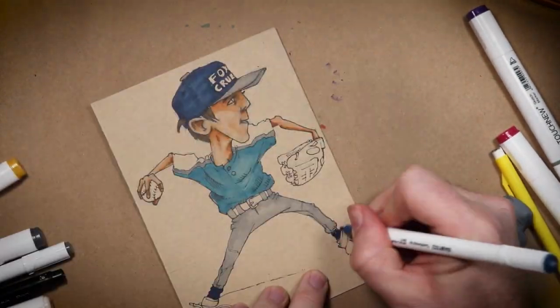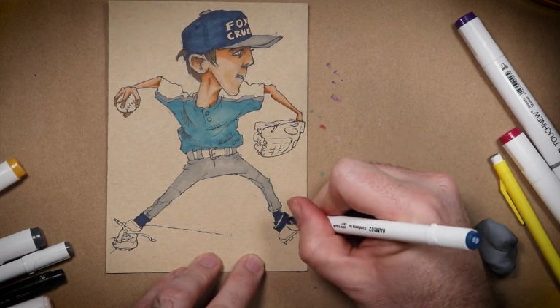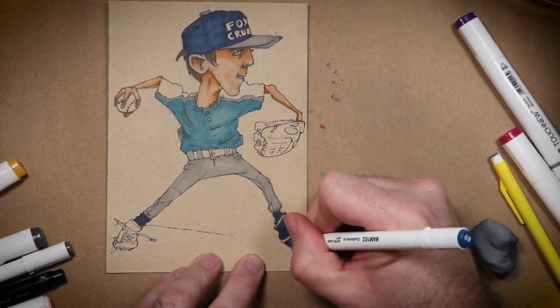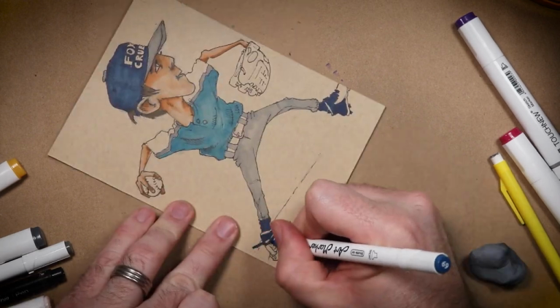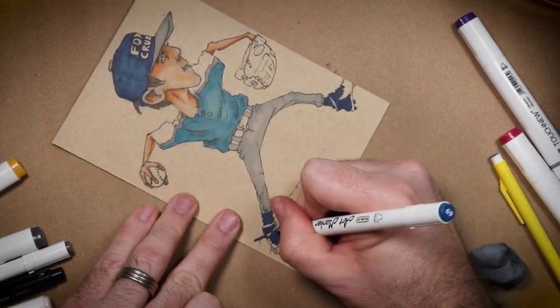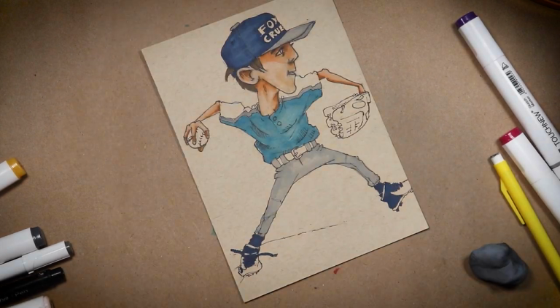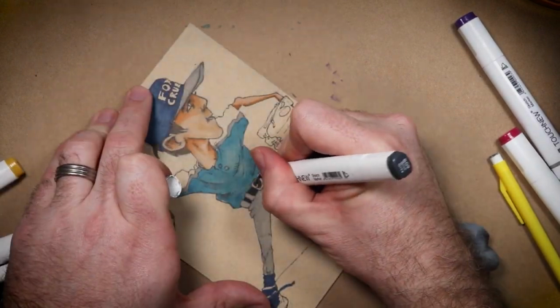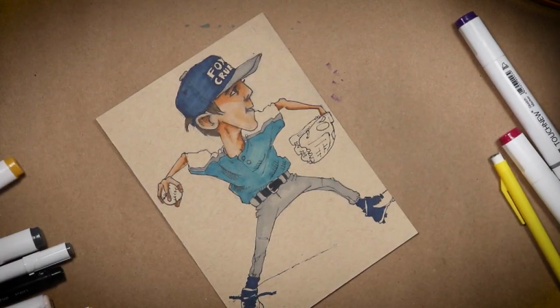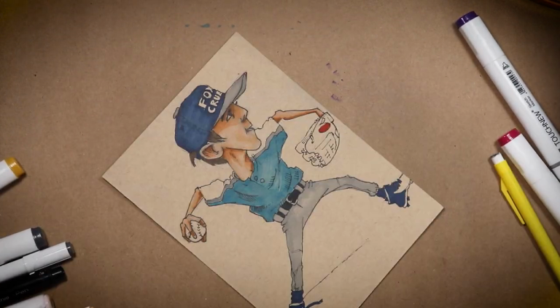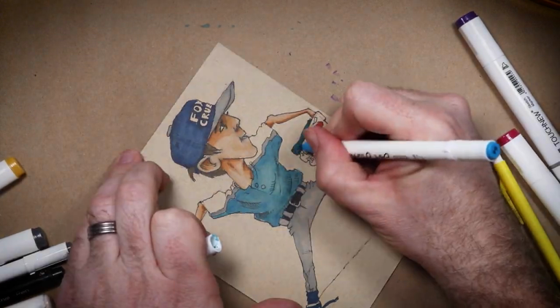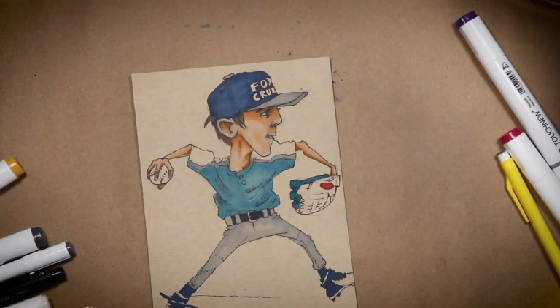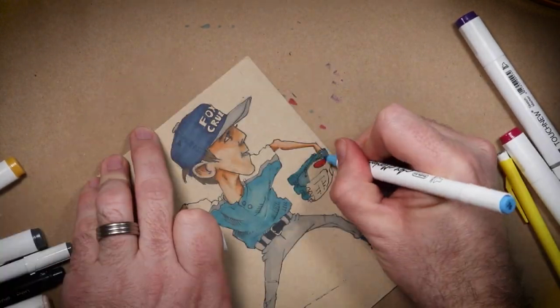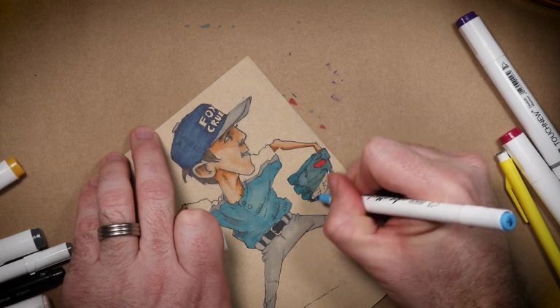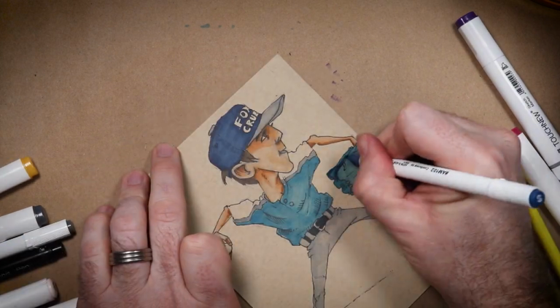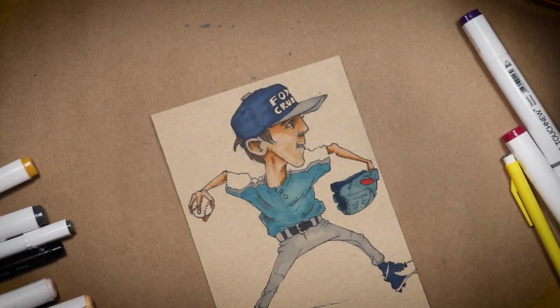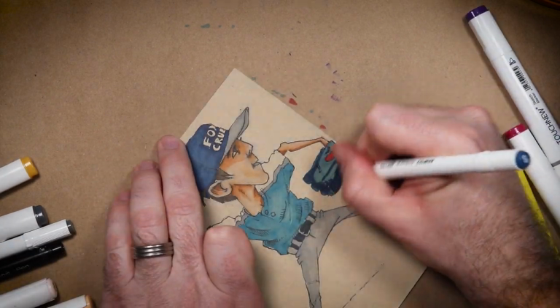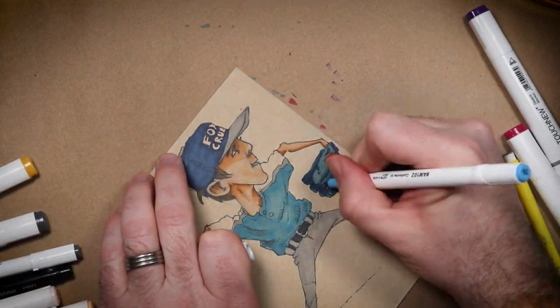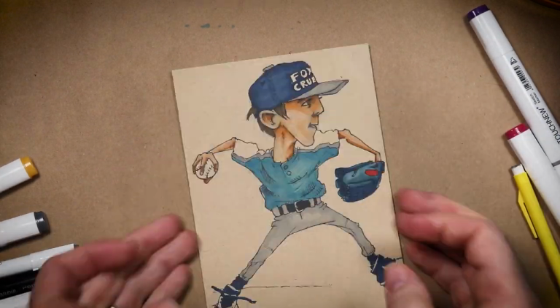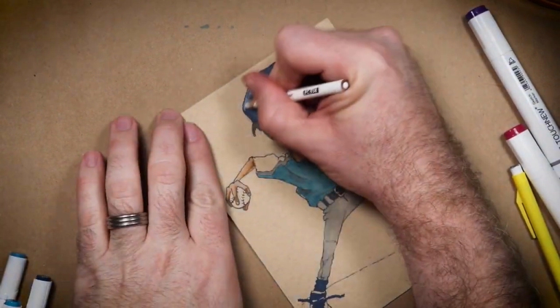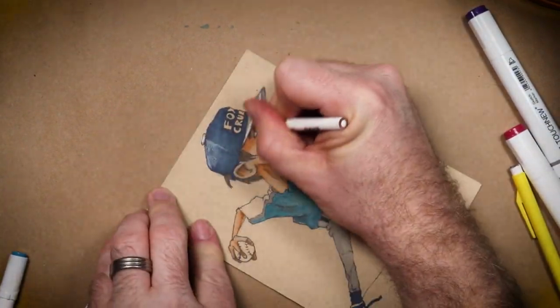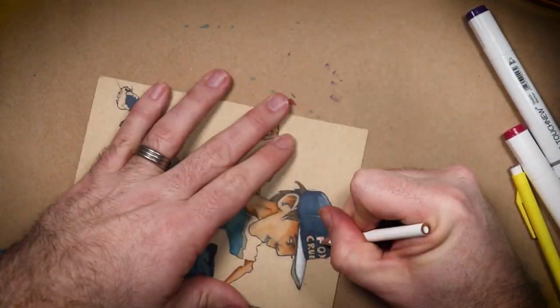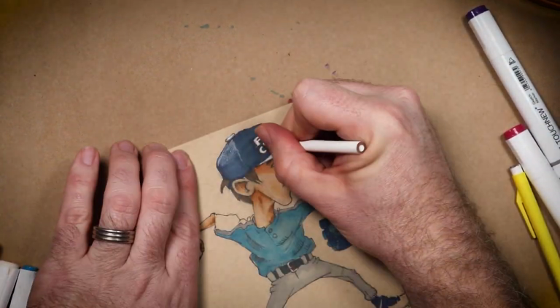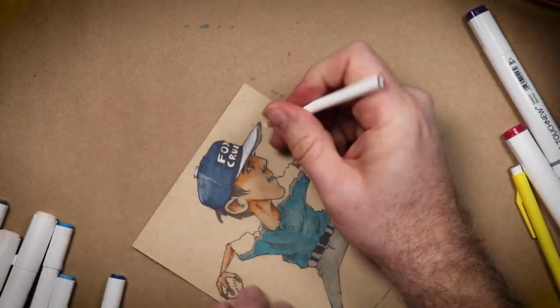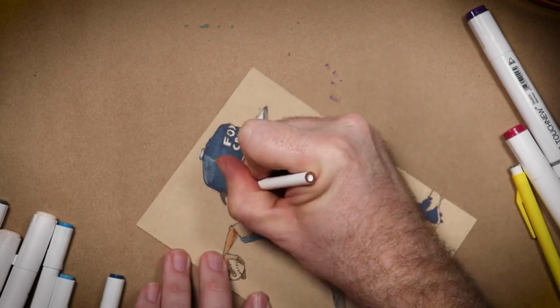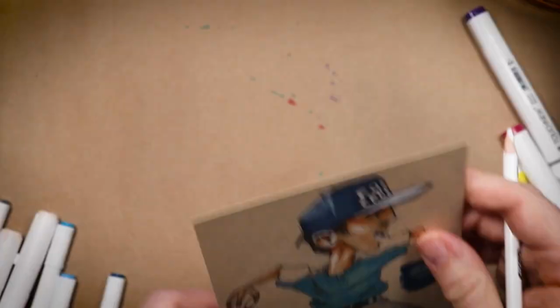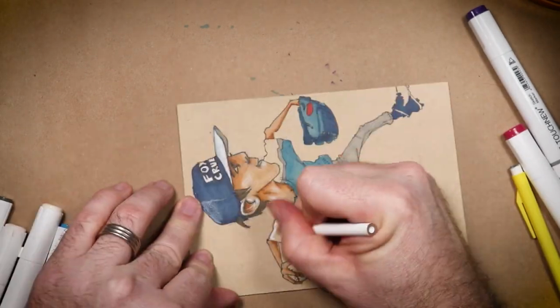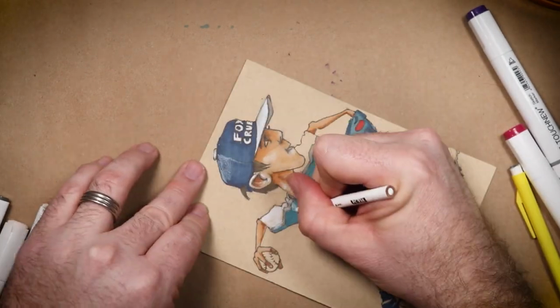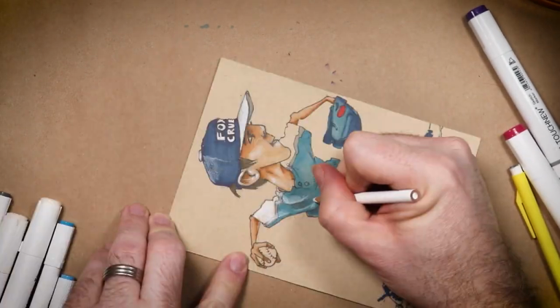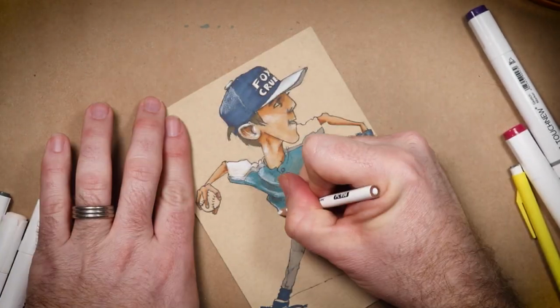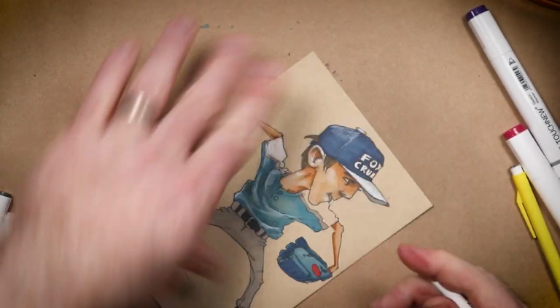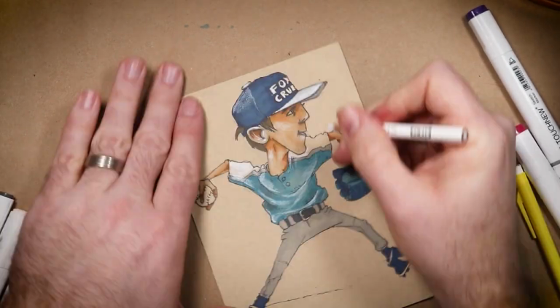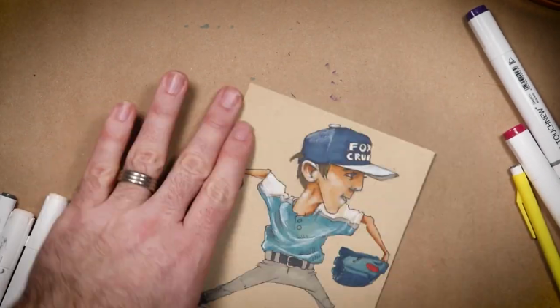Hey, I promised you a terrible joke and I'm a man of my word. Some of you complained that my joke was a little too long last week, so I've got a short one this week. Two birds, MP Bird and MC Bird, were sitting on a perch. MC looks at MP and says, hey, do you smell fish?